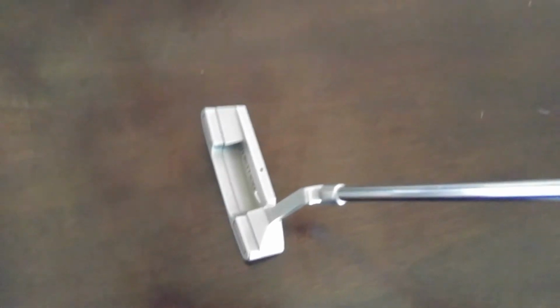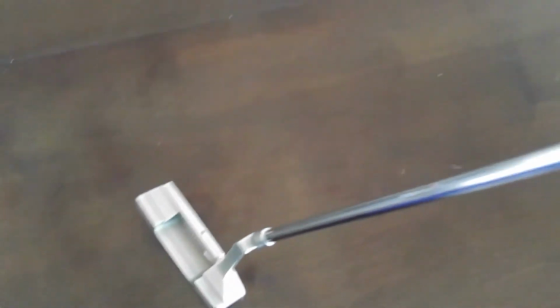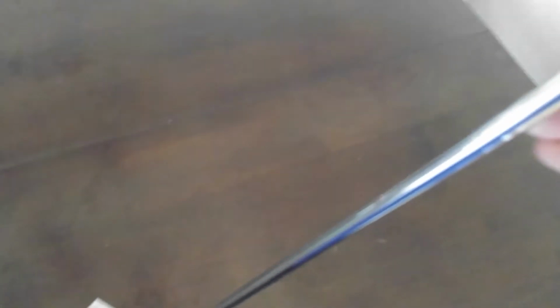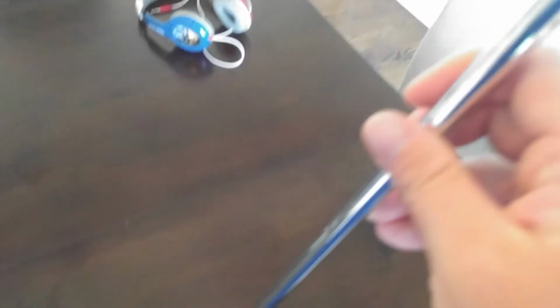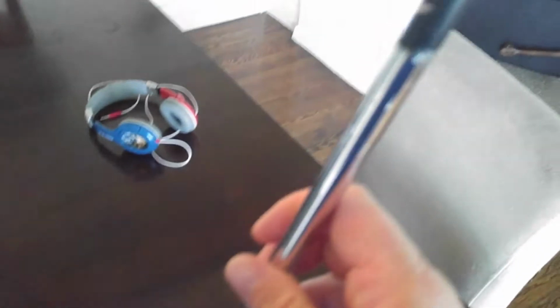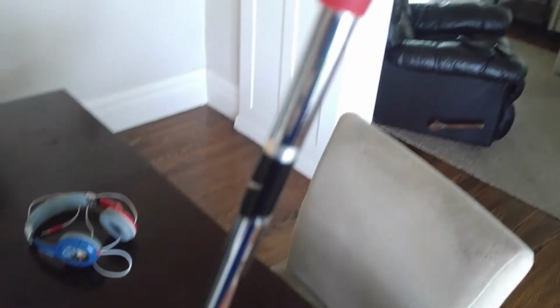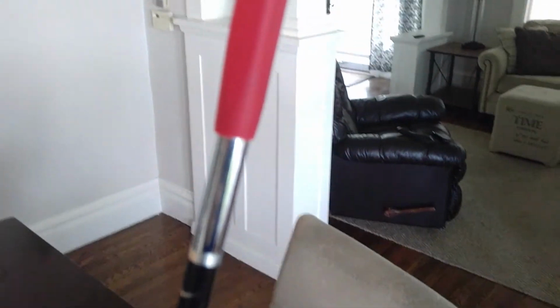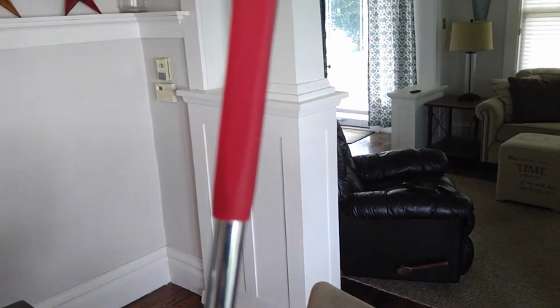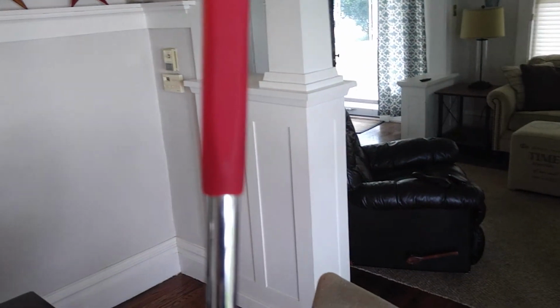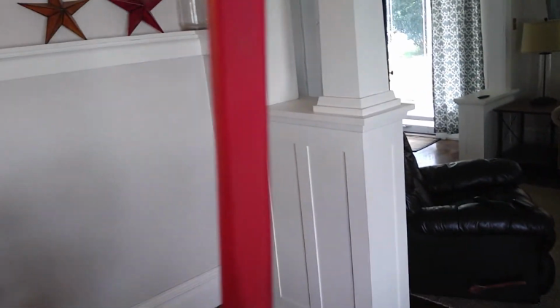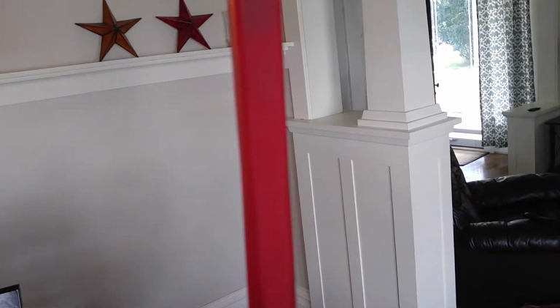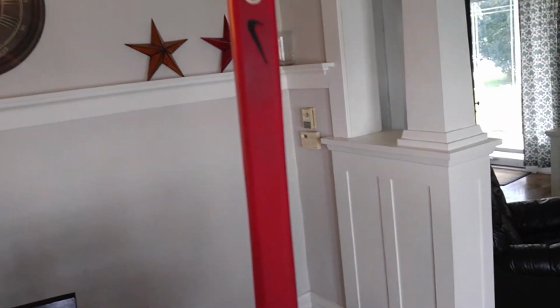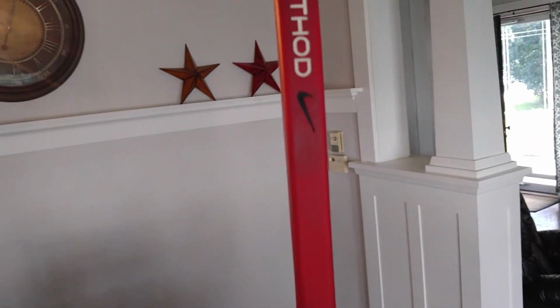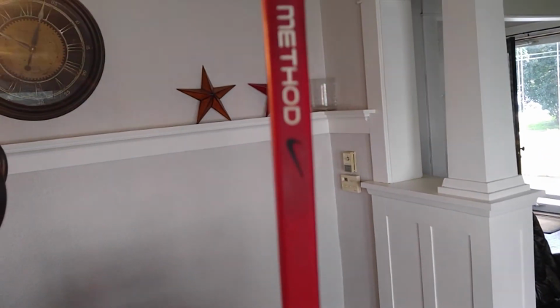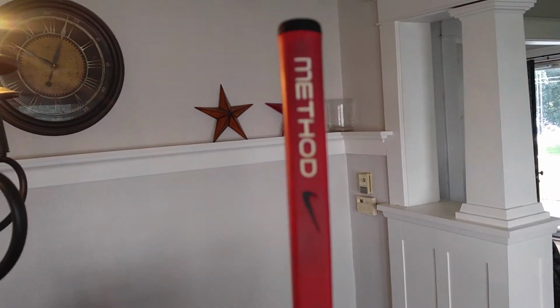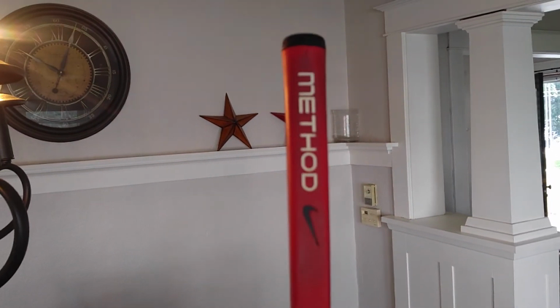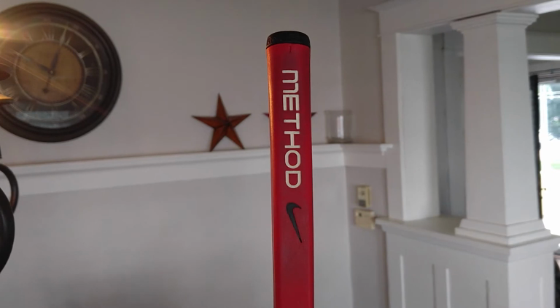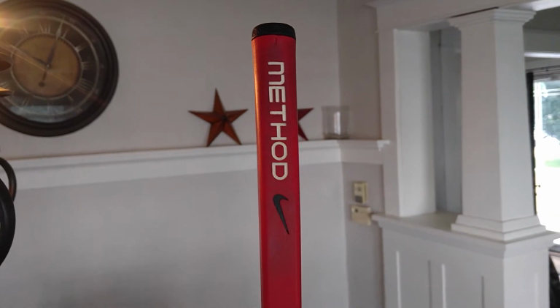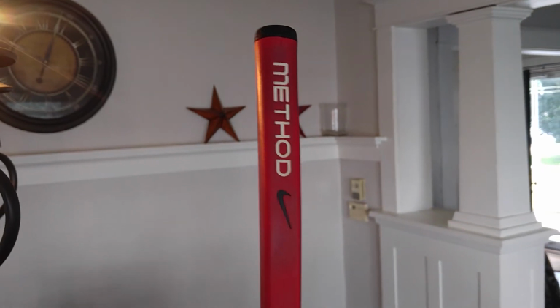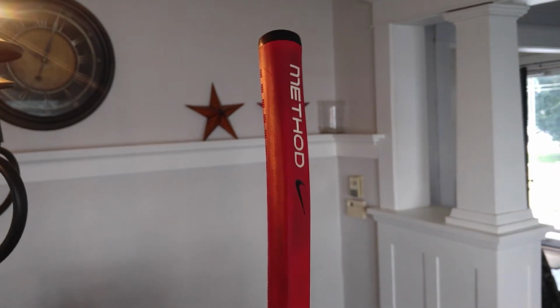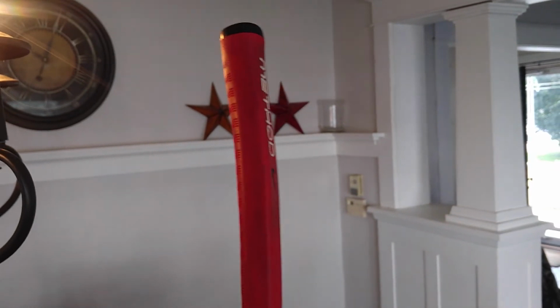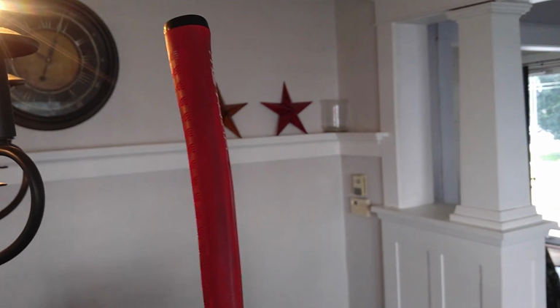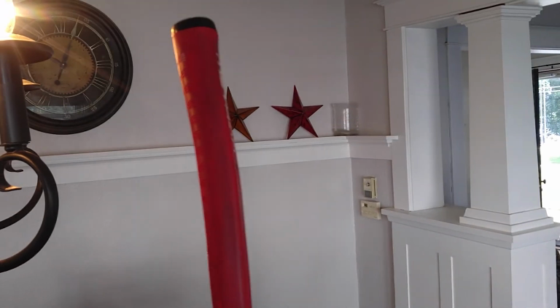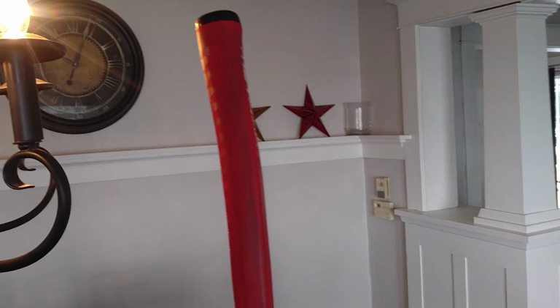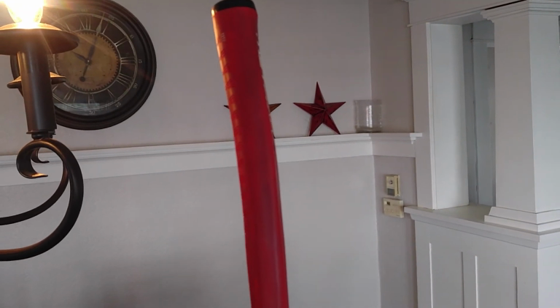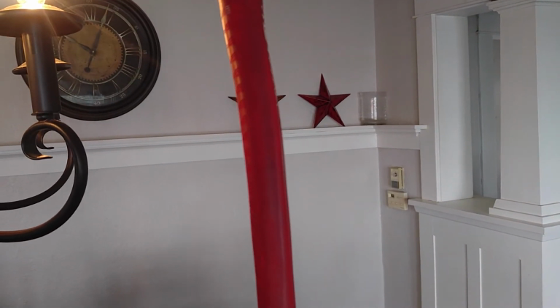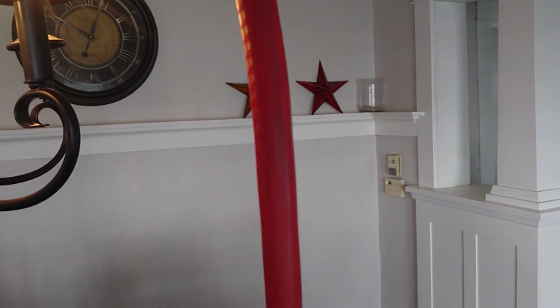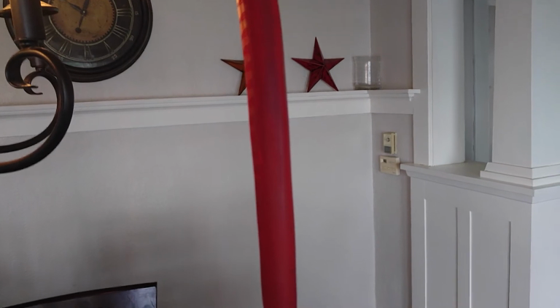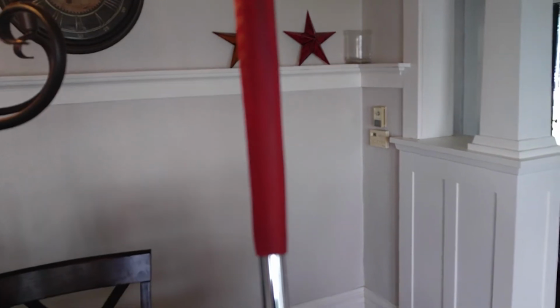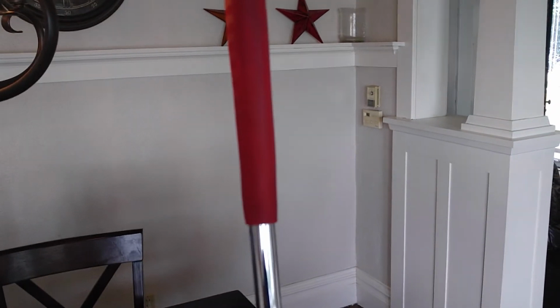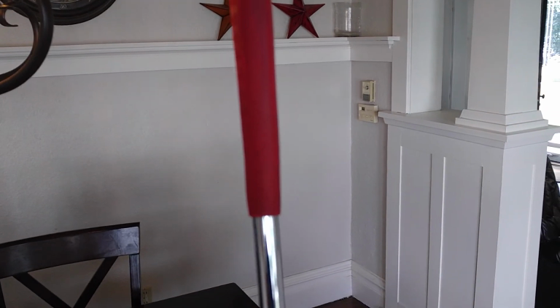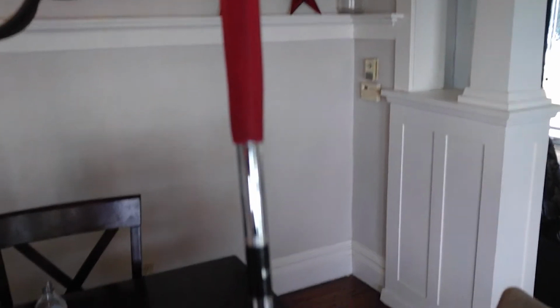35 inches. I still have the Nike Method grip on the putter. It's a red rubber pistol style putter grip. Very tacky. I do enjoy it. Never needed a reason to change it out.